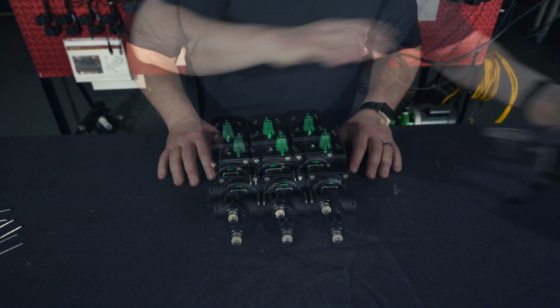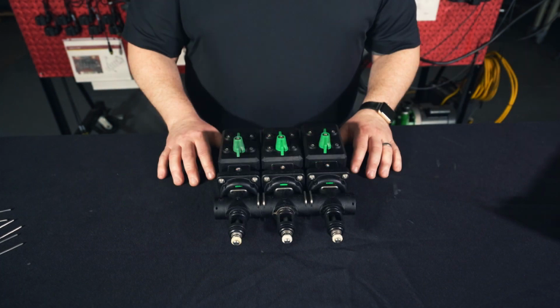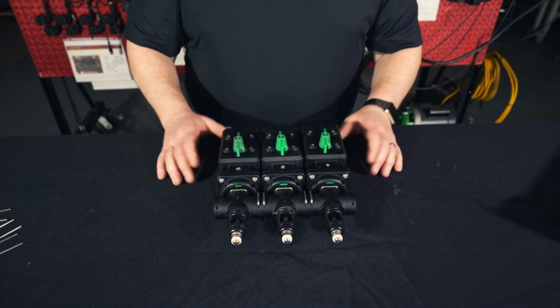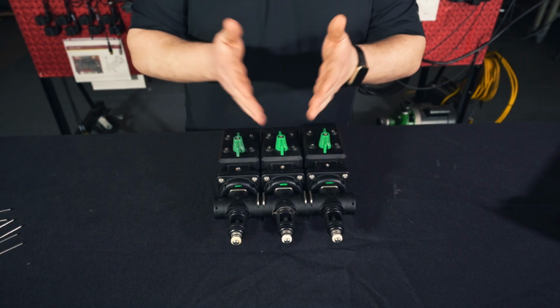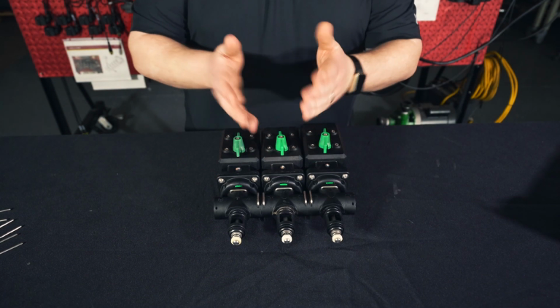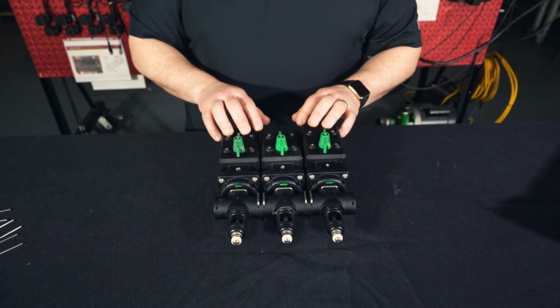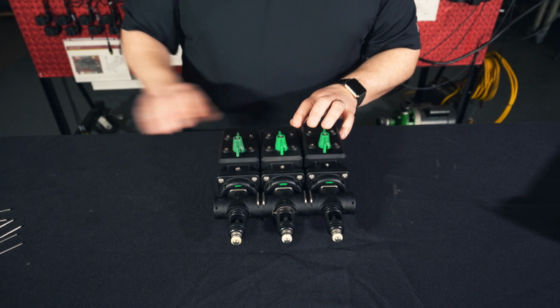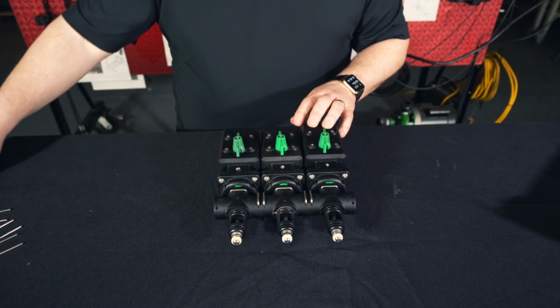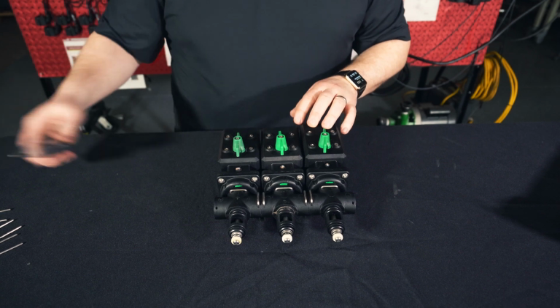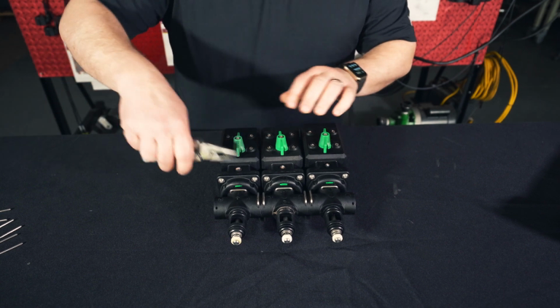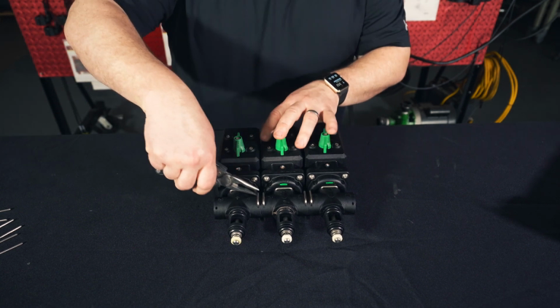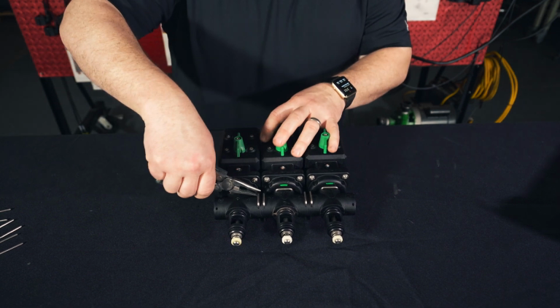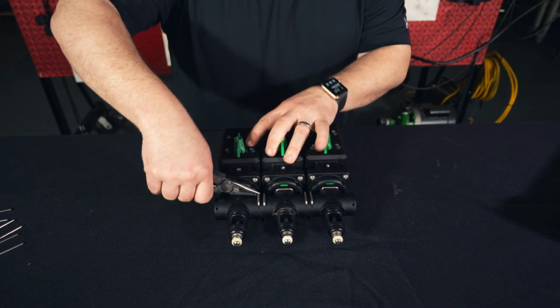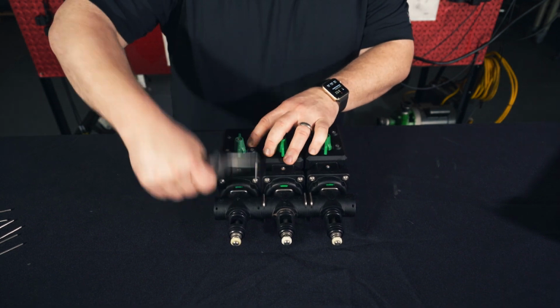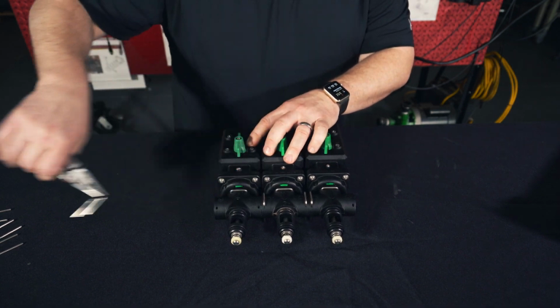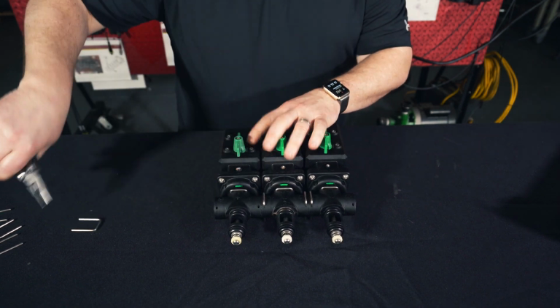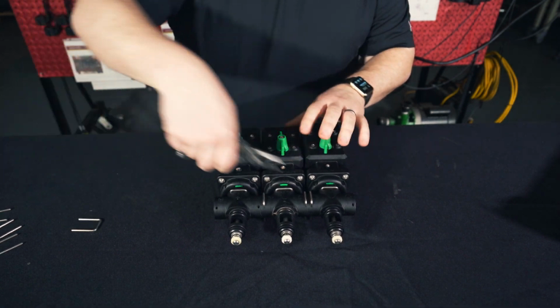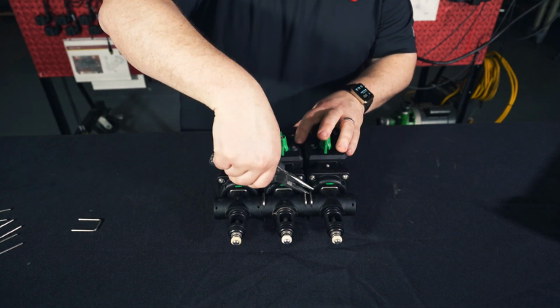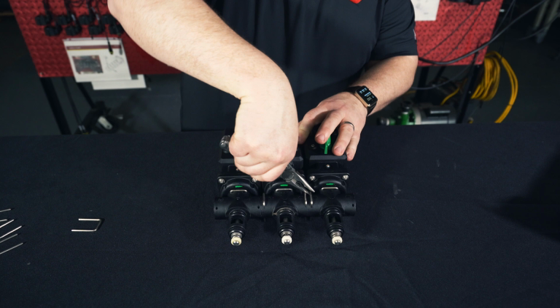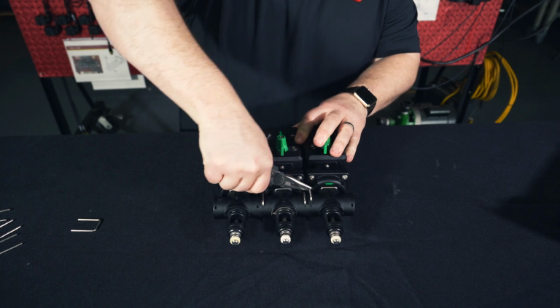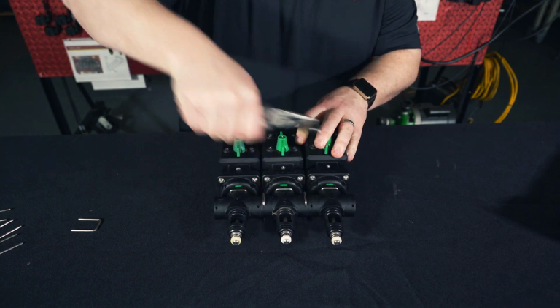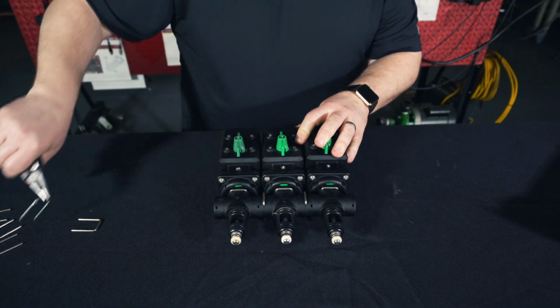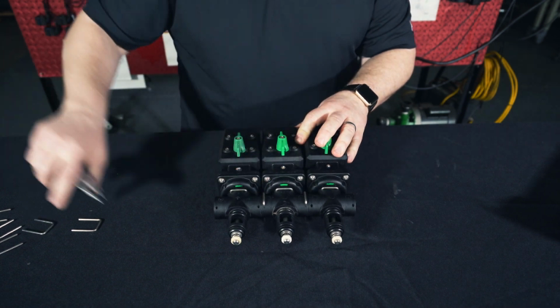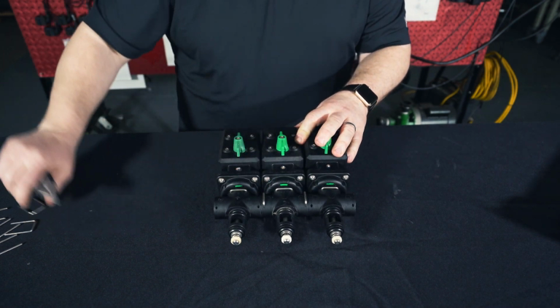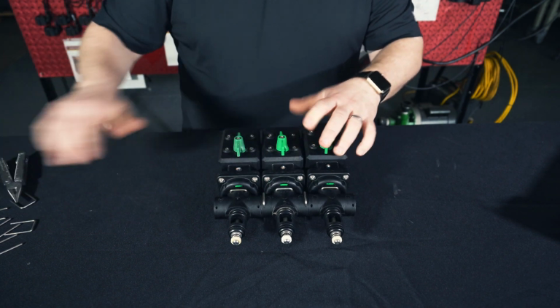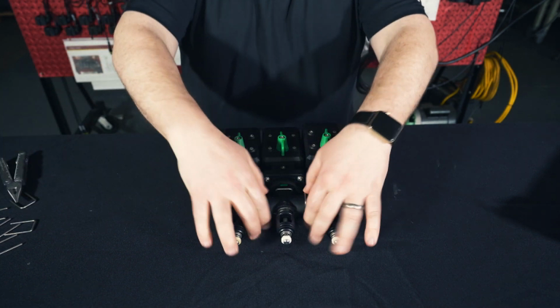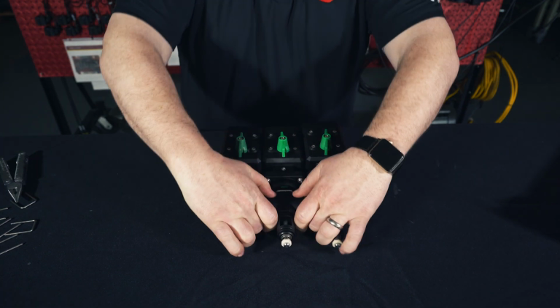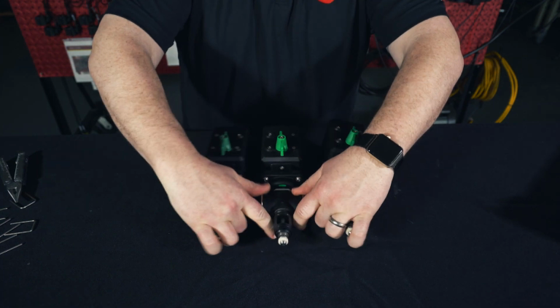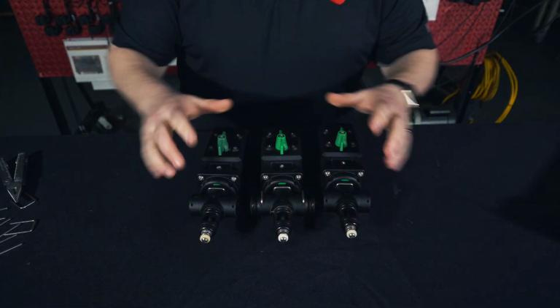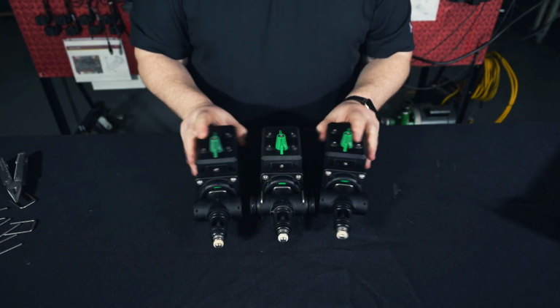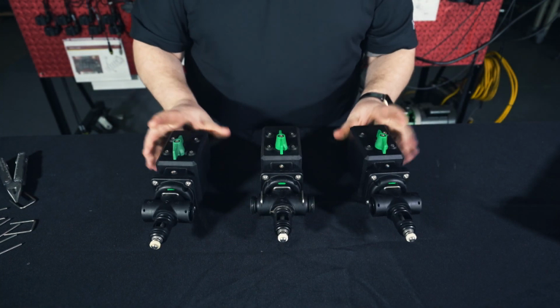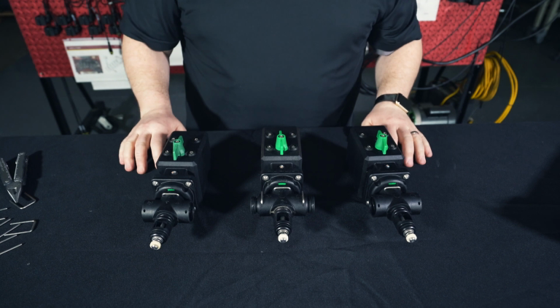The next step is going to be to disassemble the valves into individual sections. To do that, pull these U-pins here and here, allowing us to separate all the valves.